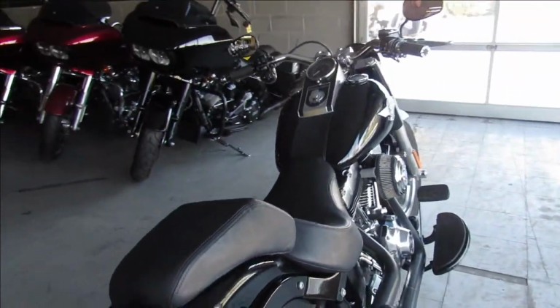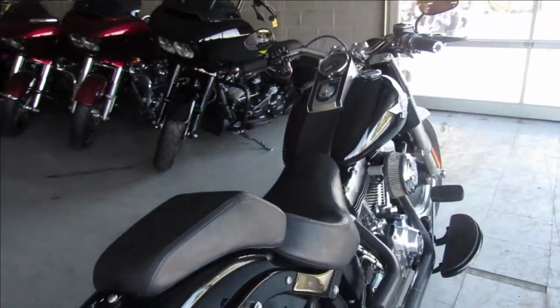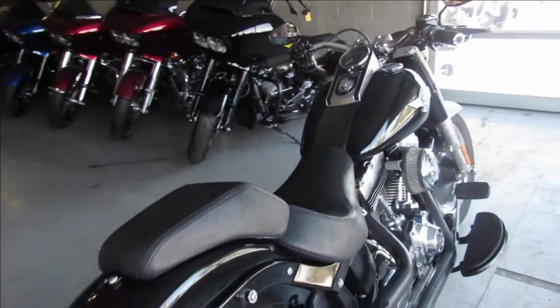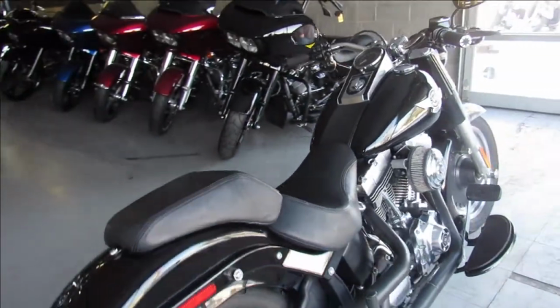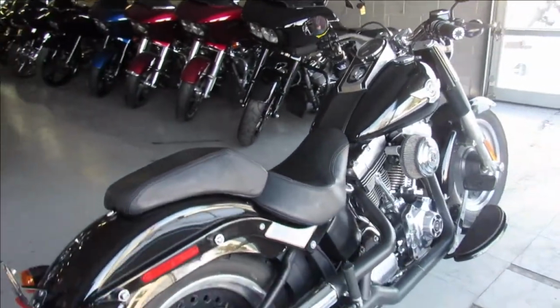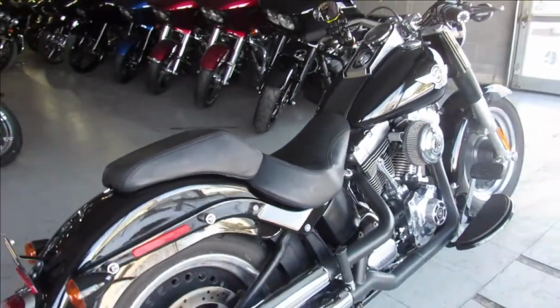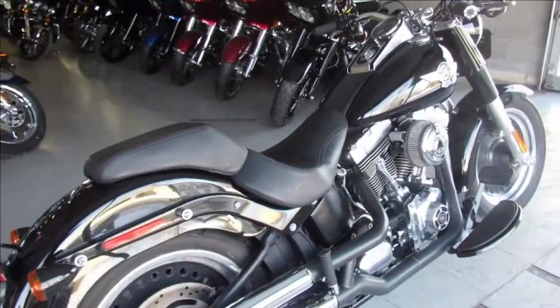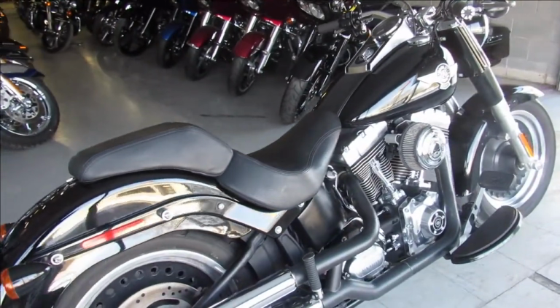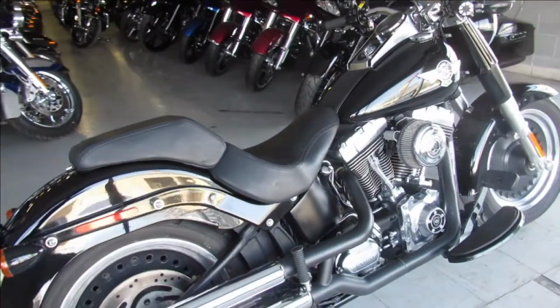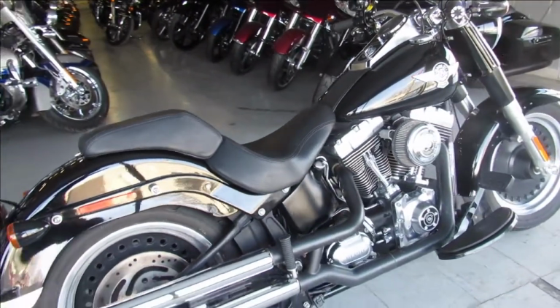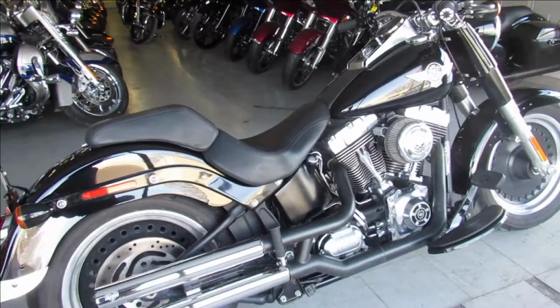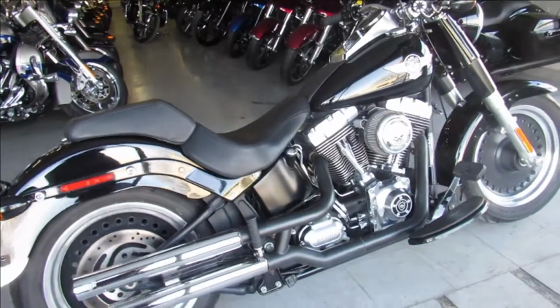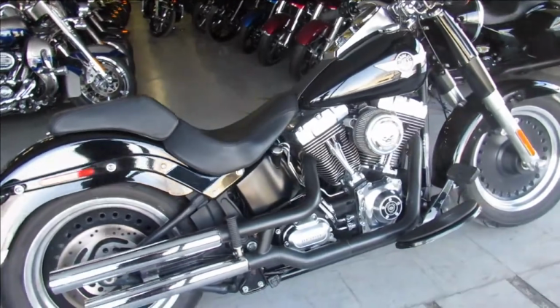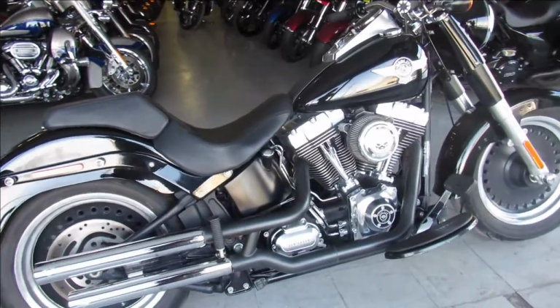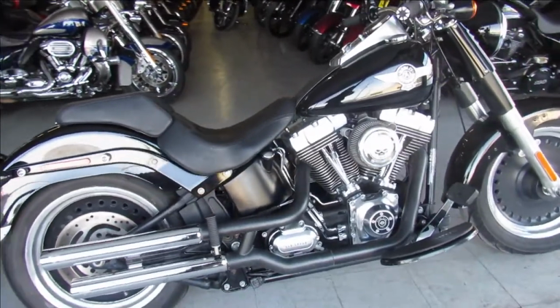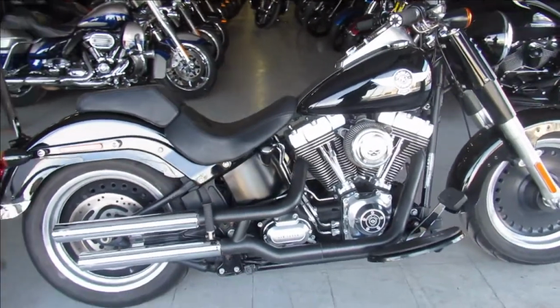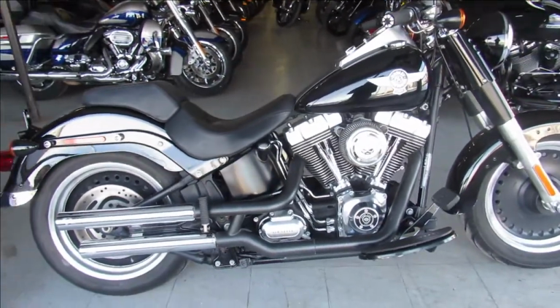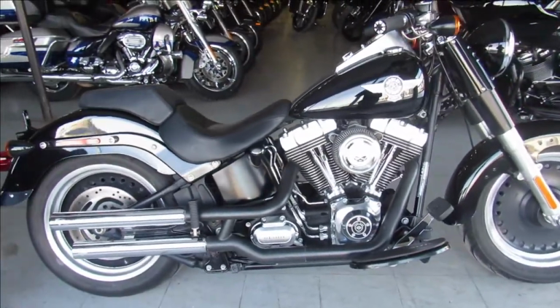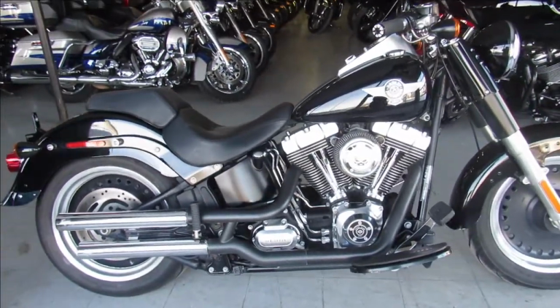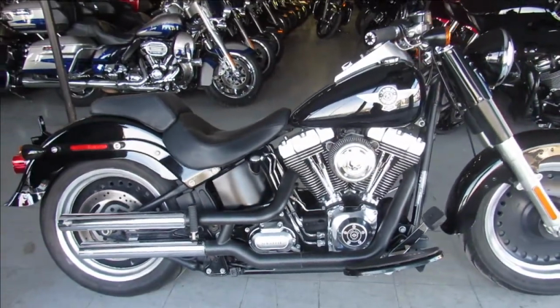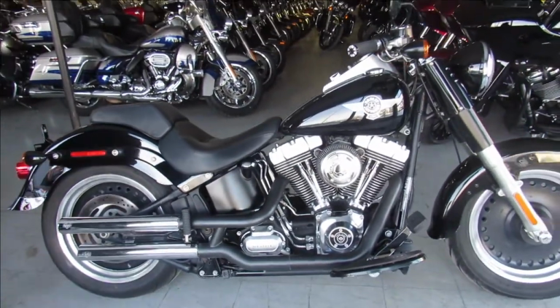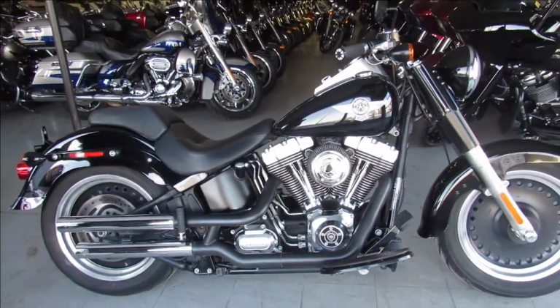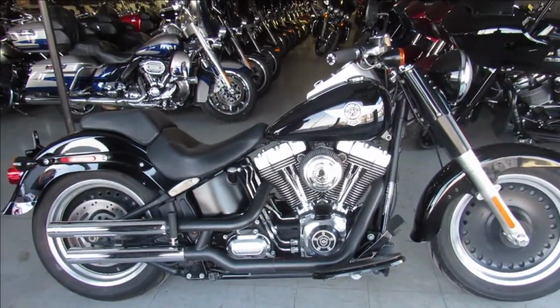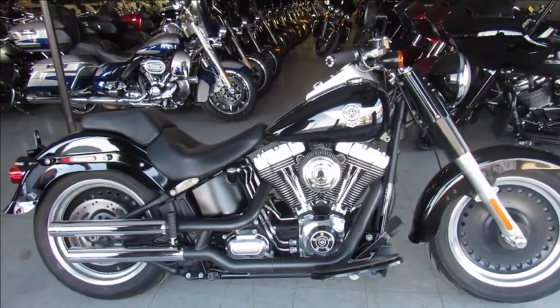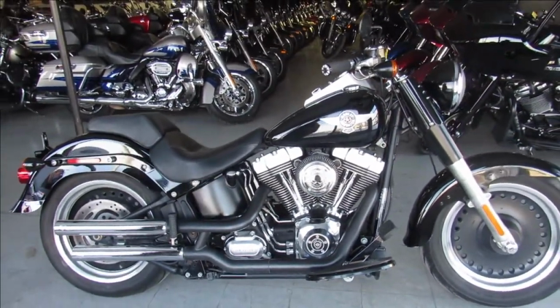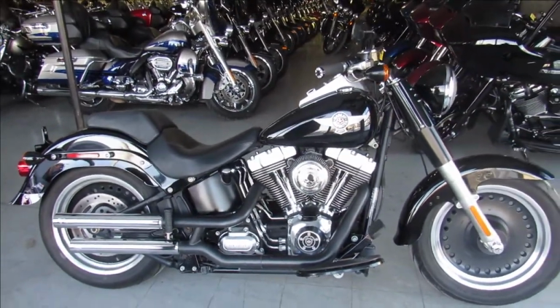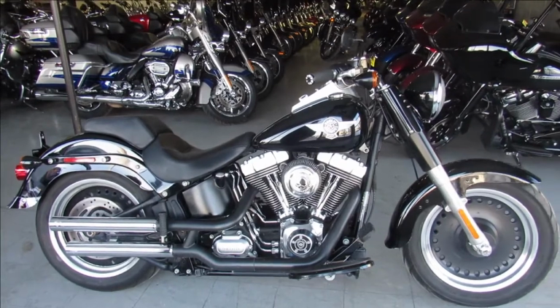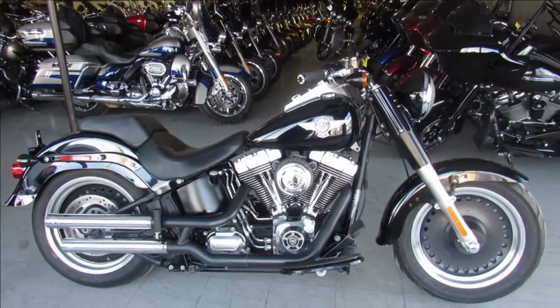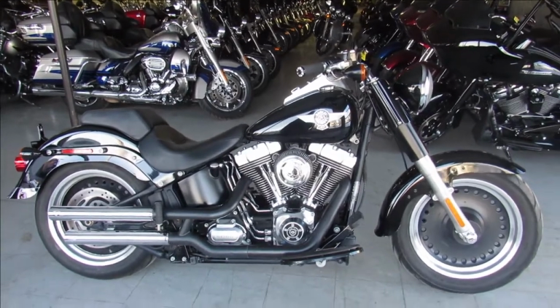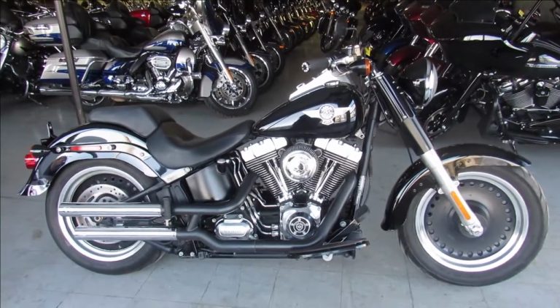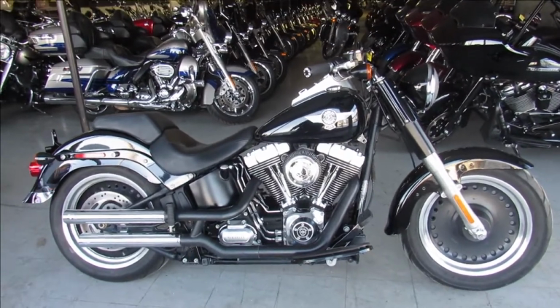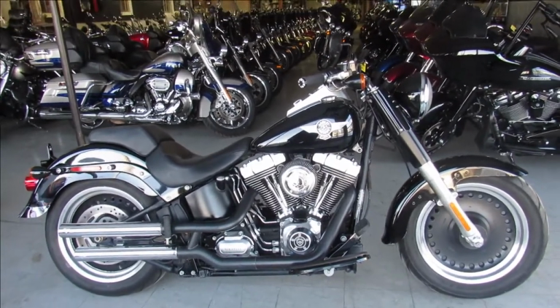Buy it with confidence. It's a 2011 Fat Boy, 3,414 miles, only $9,999 guys. Give us a call, we'll get it done — 810-648-9500.